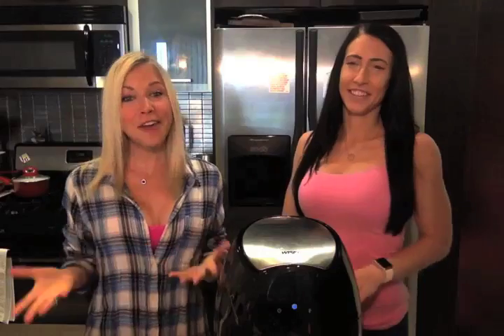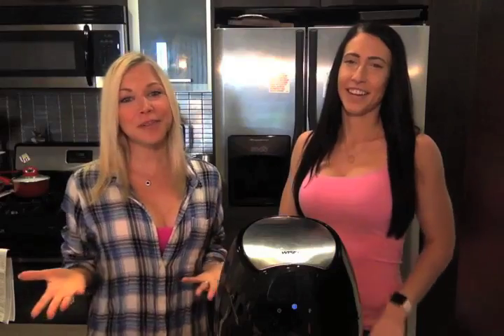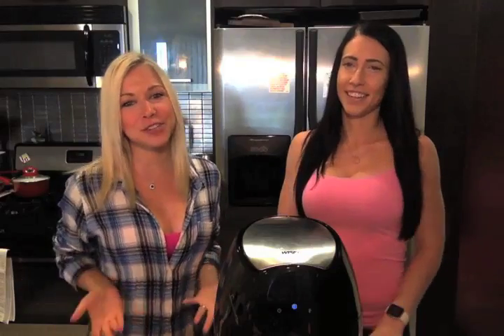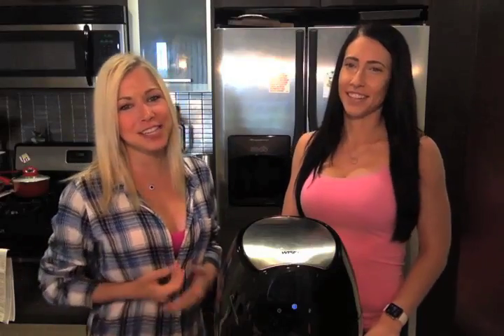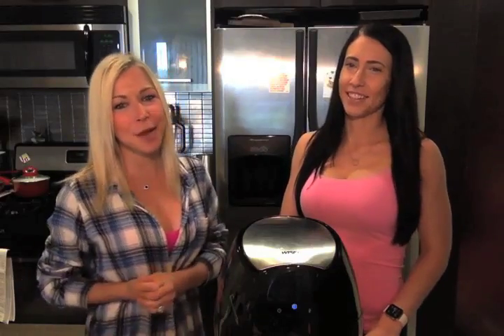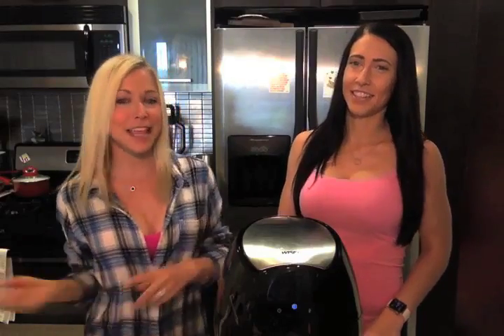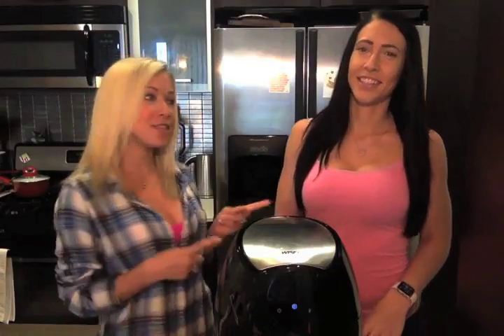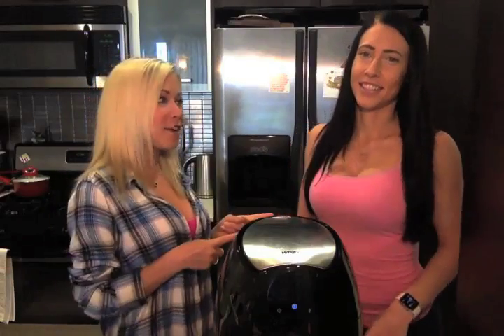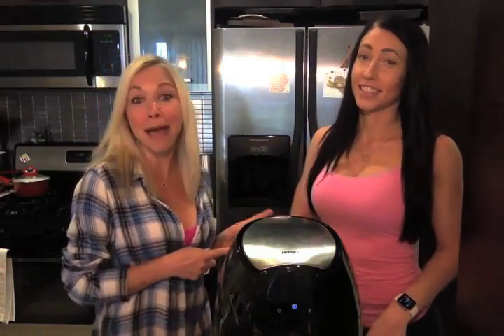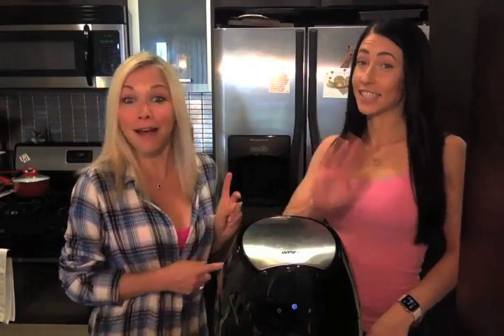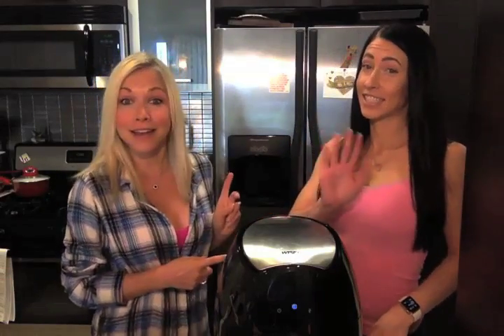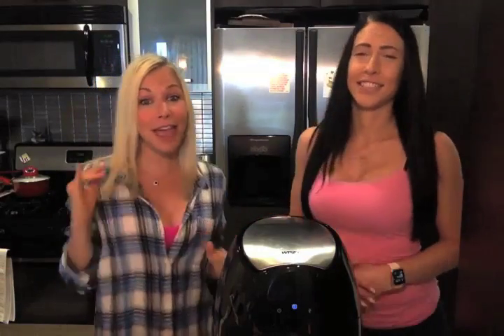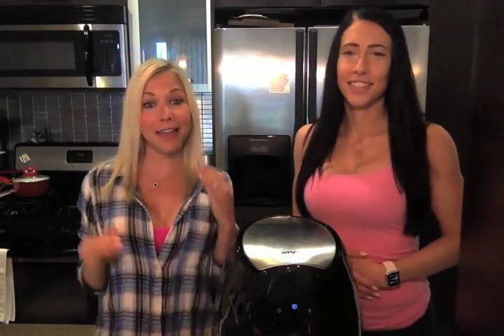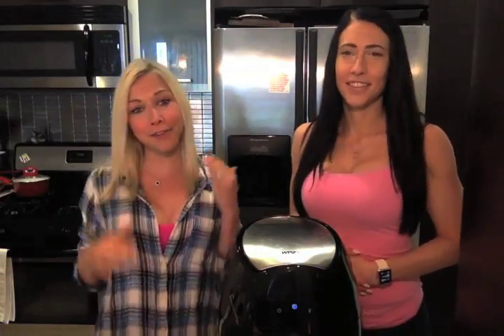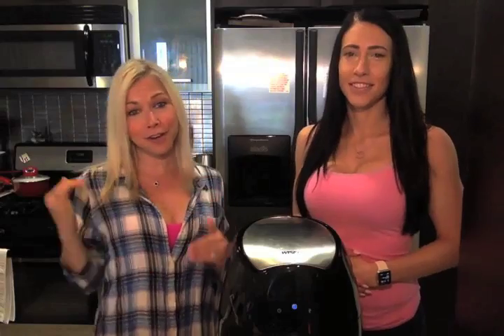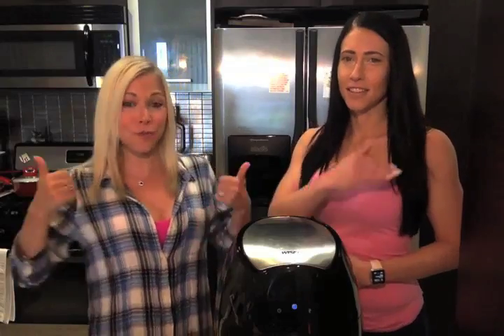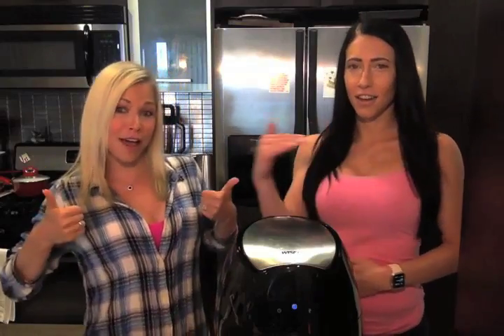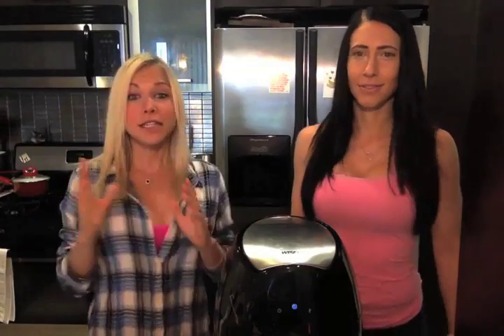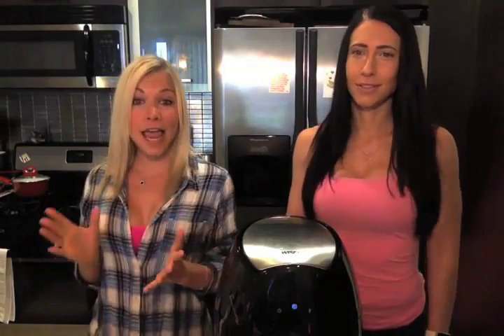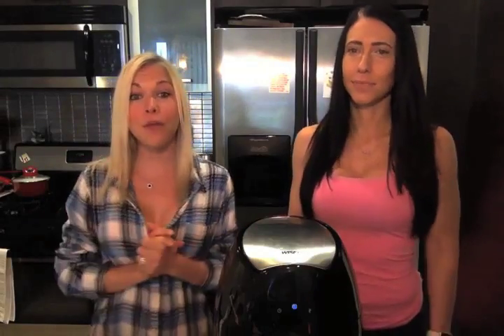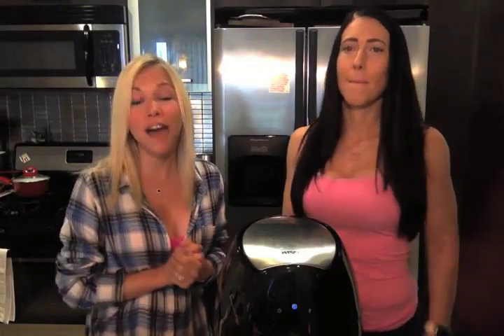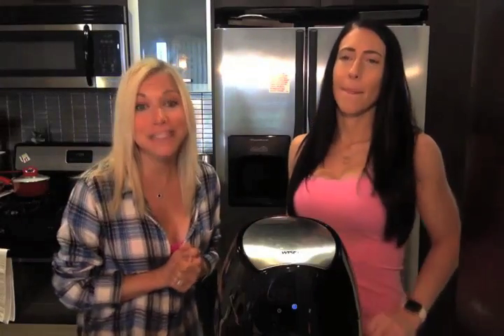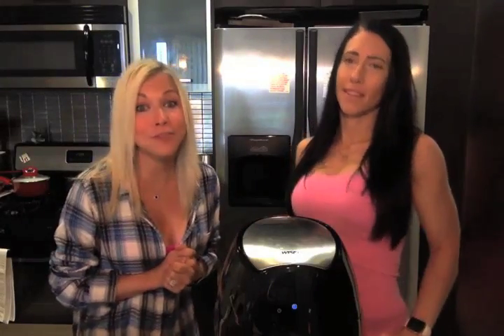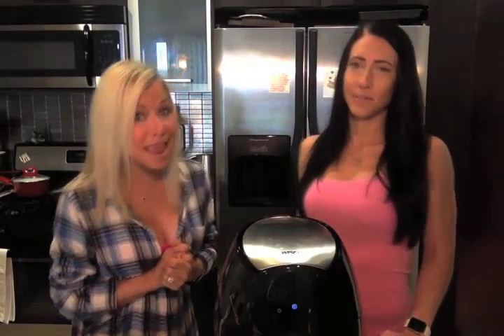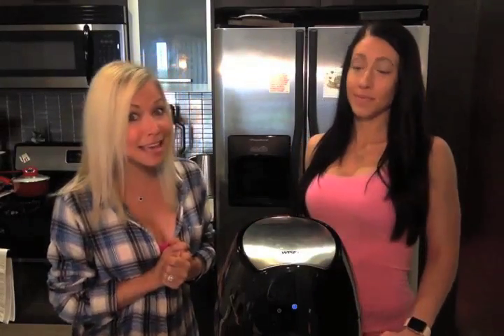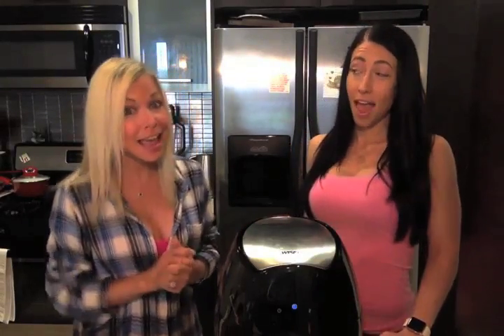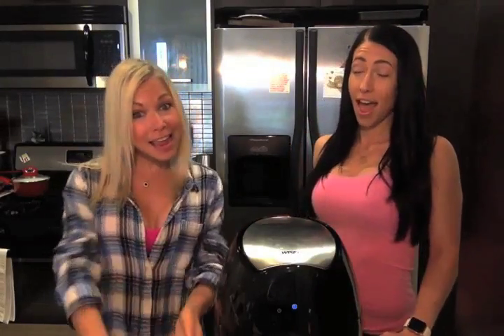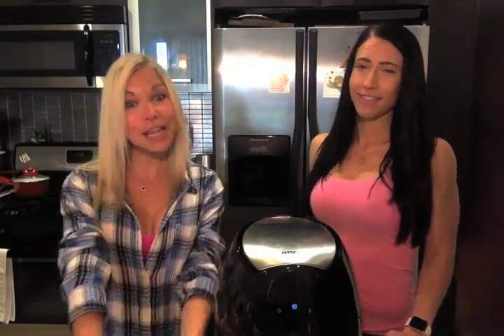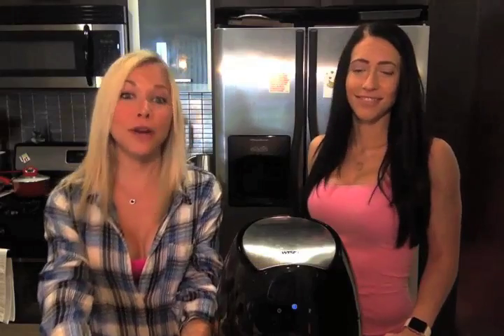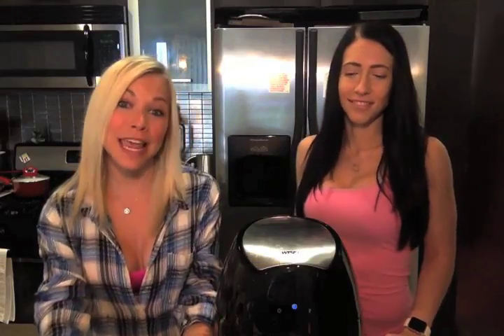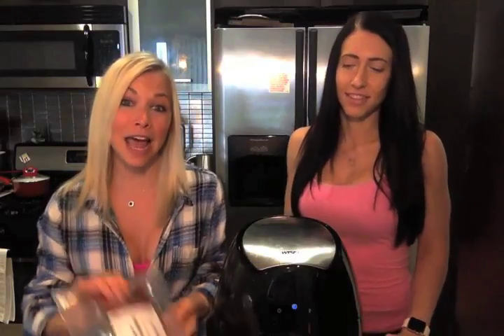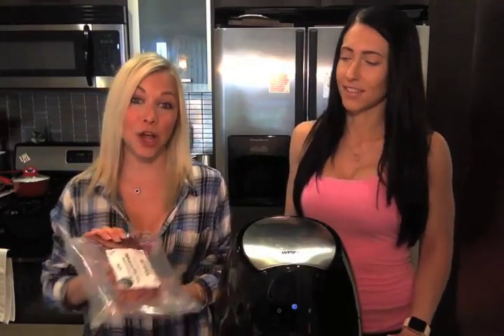Hi everyone, I'm Gigi of Gigi Eats Celebrities, and this right here is Abby Austin of ALA Fitness. Today what we find ourselves making is brisket nachos.